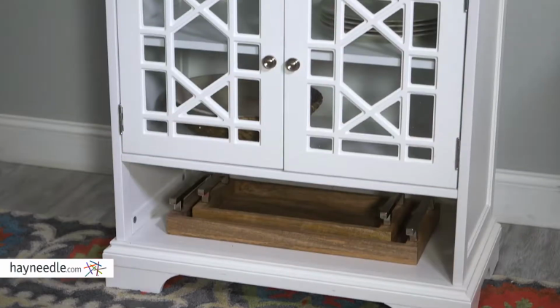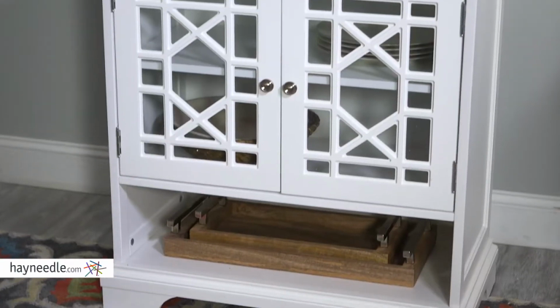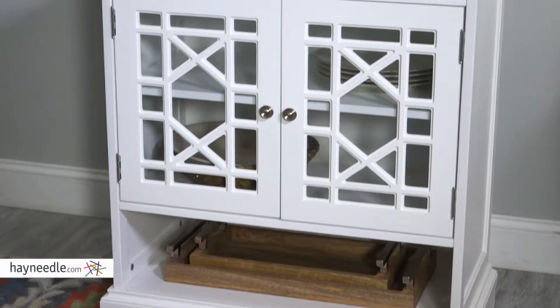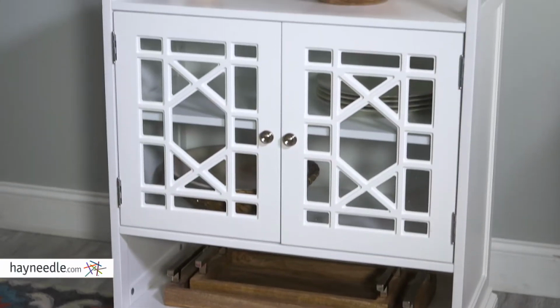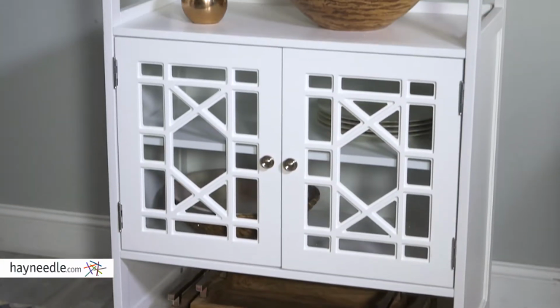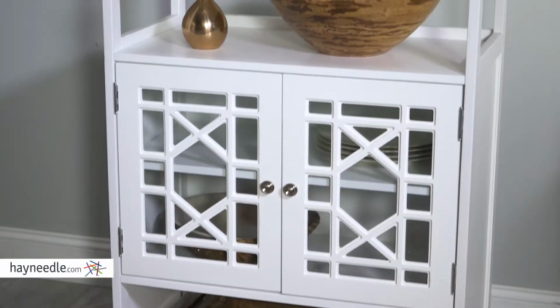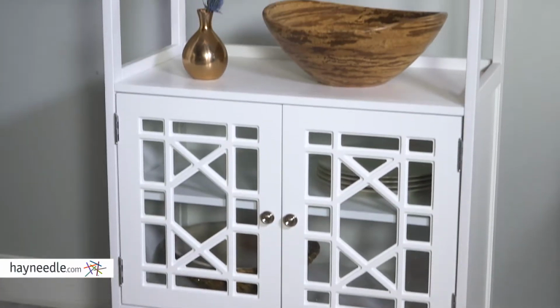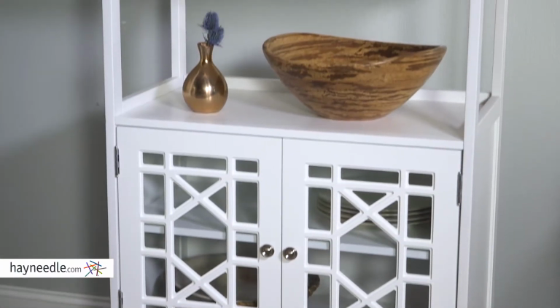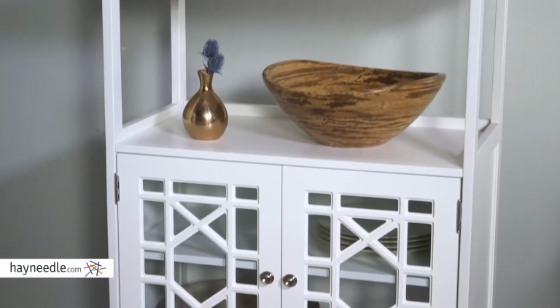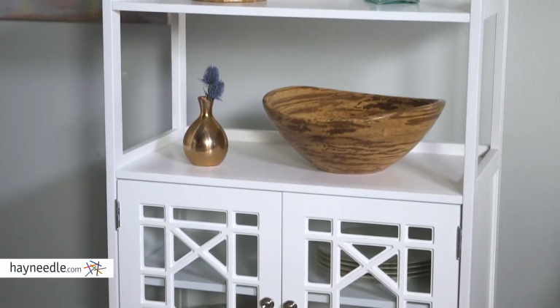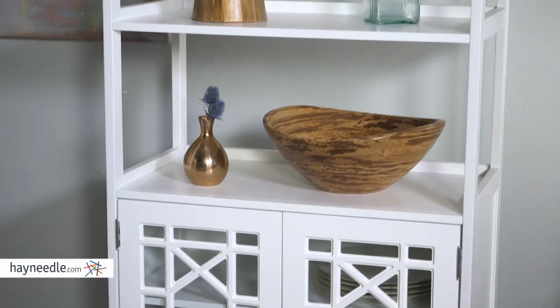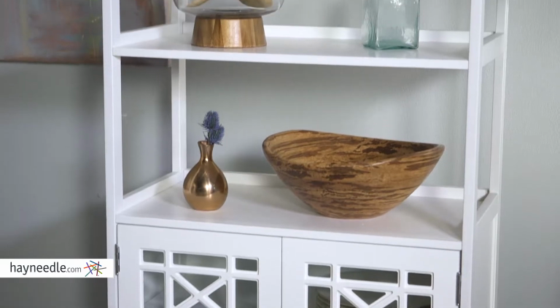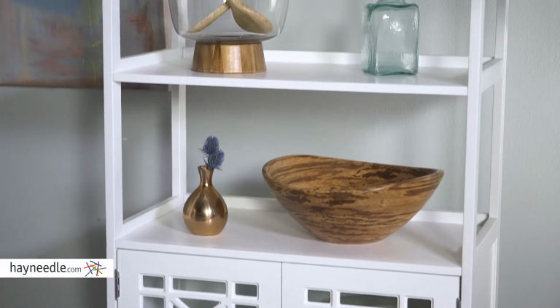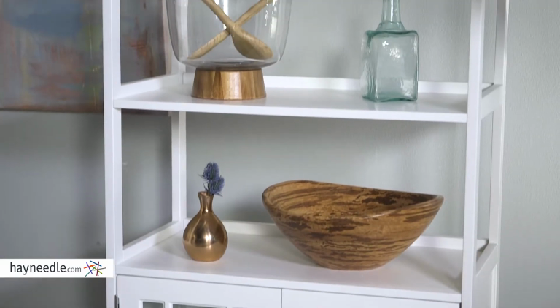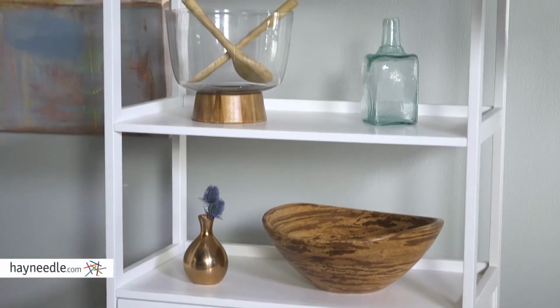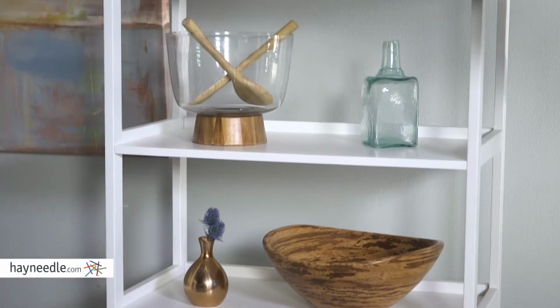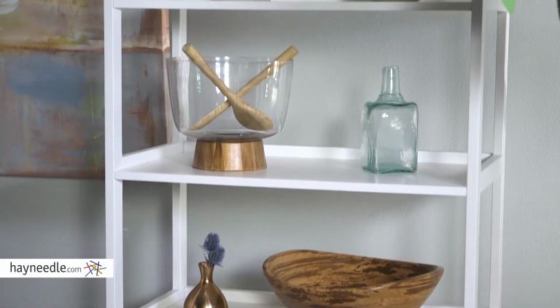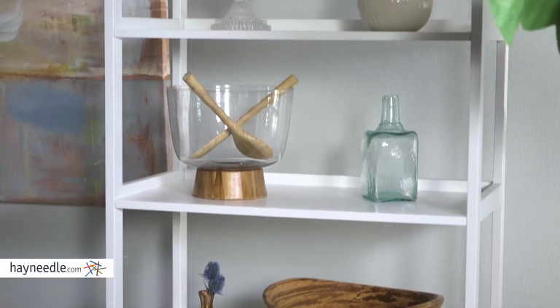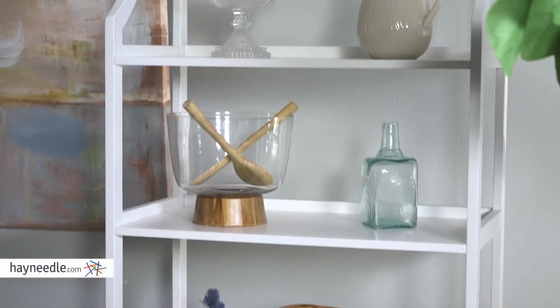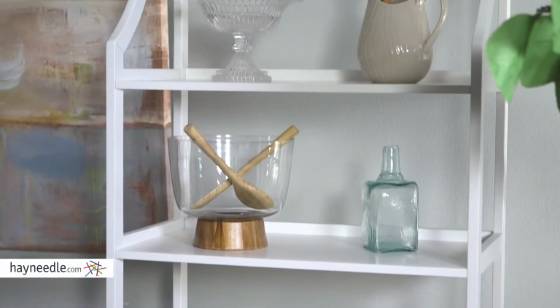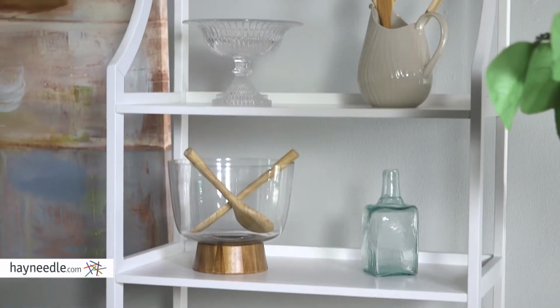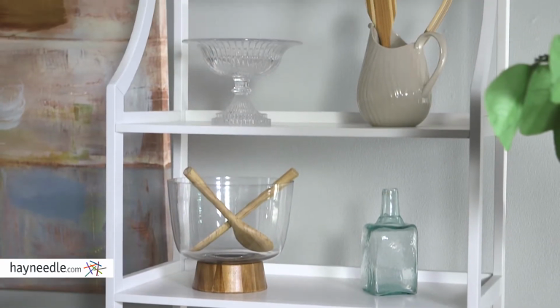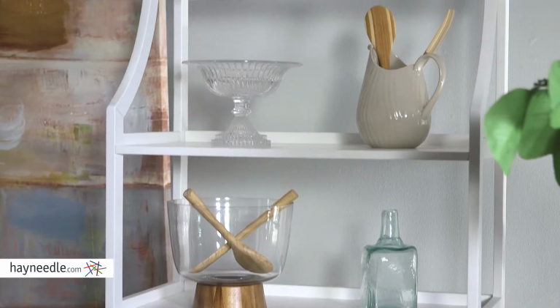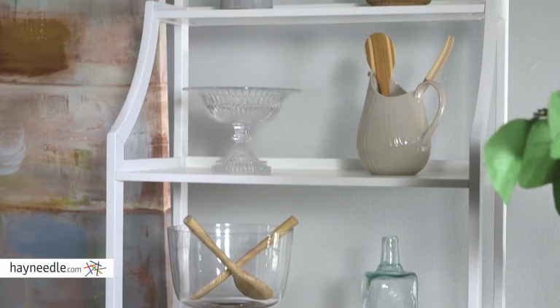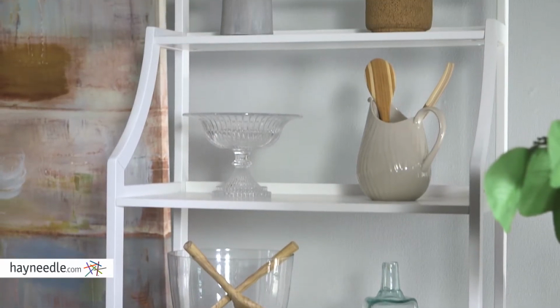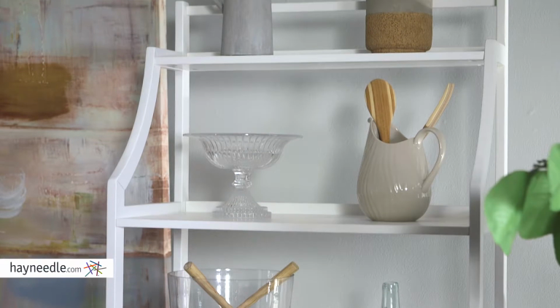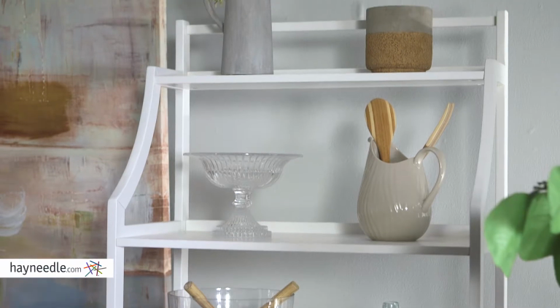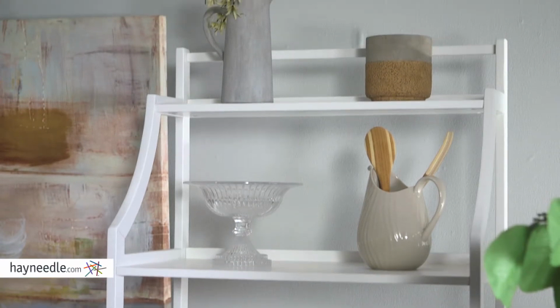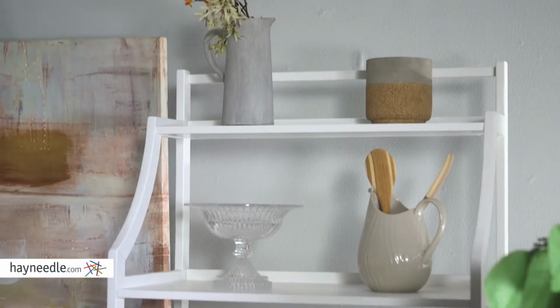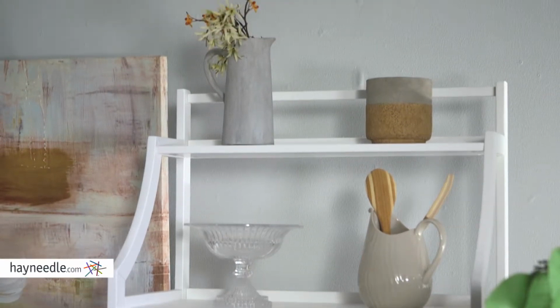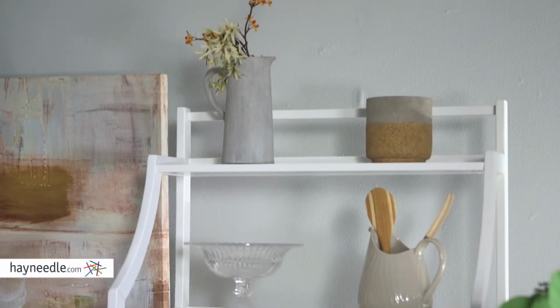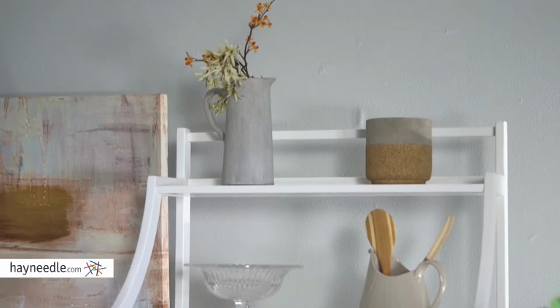Its classic and elegant rubber wood frame has everything you need in a kitchen. It has multiple shelves, perfect for easy-to-reach items such as spices and other ingredients, or dishes of nearly any size.